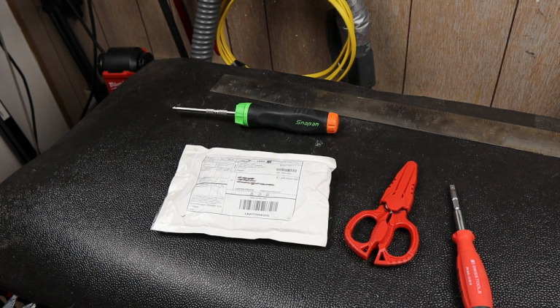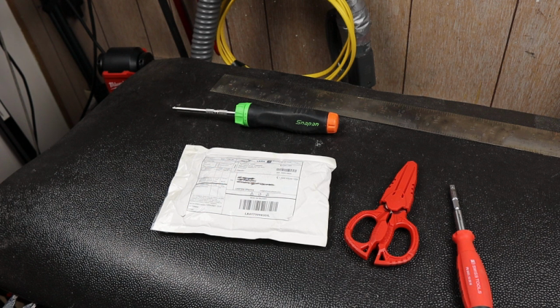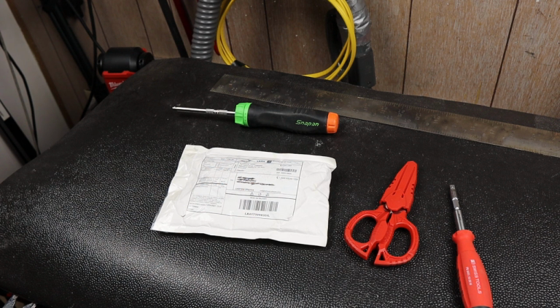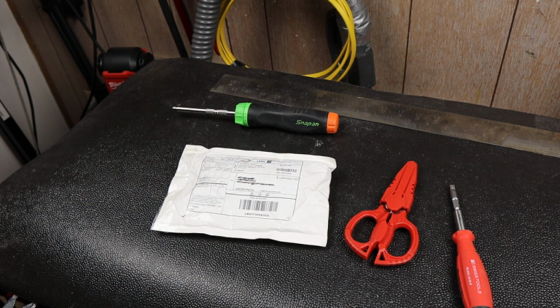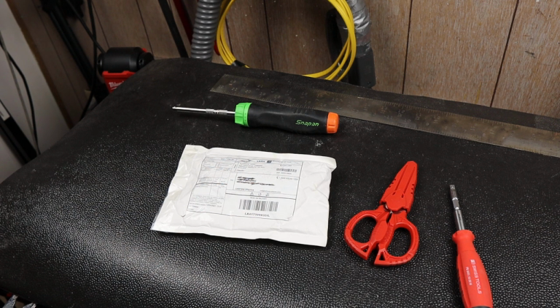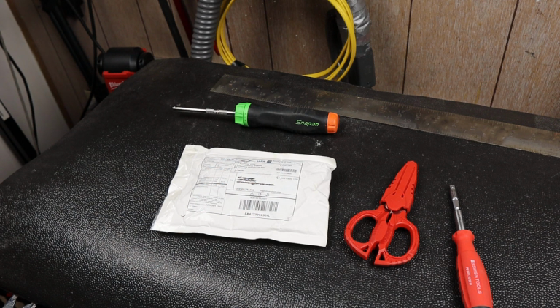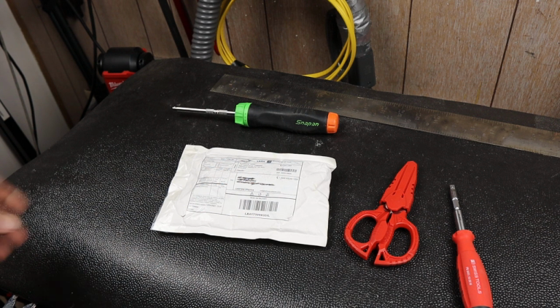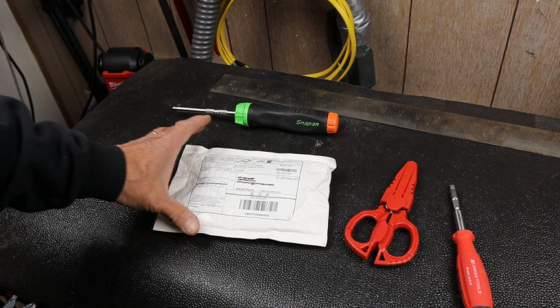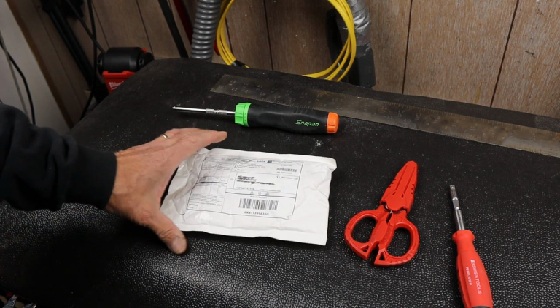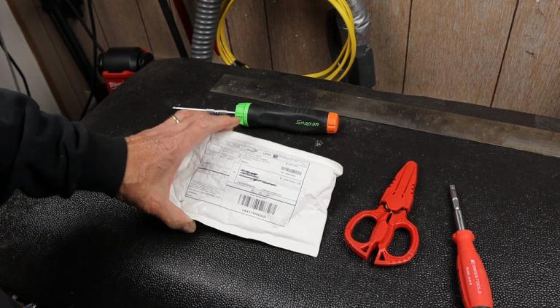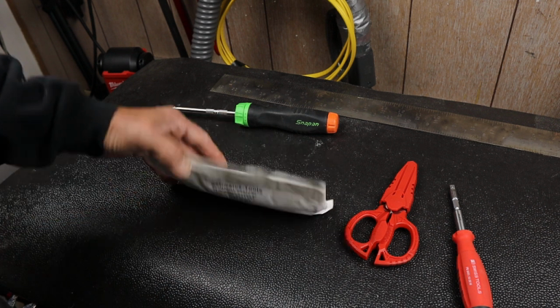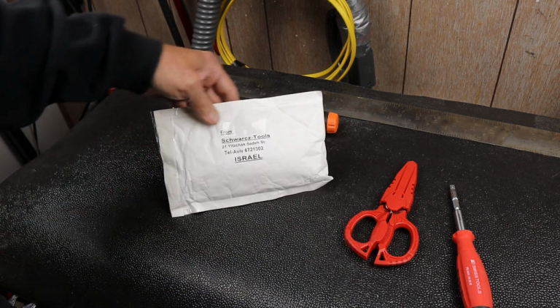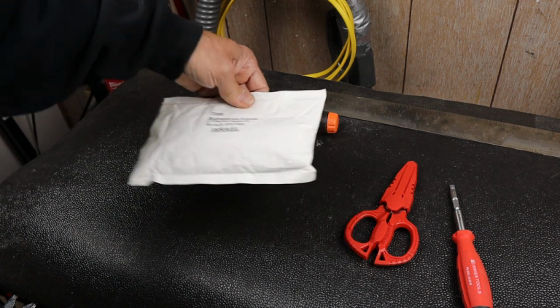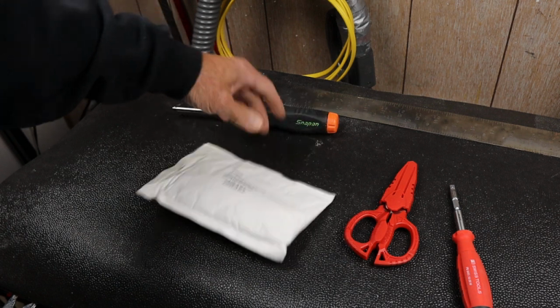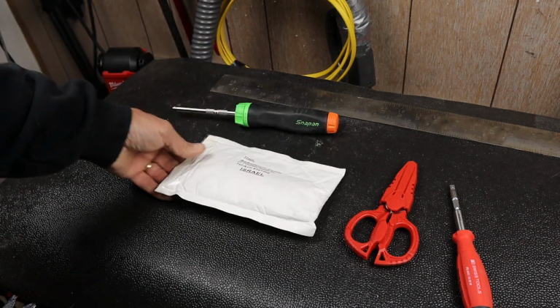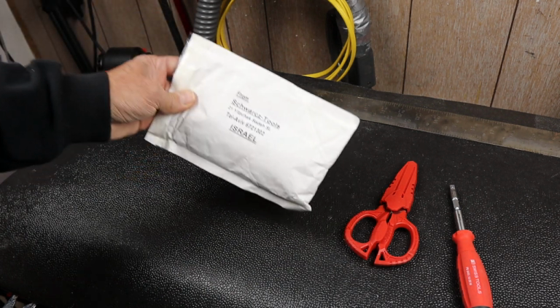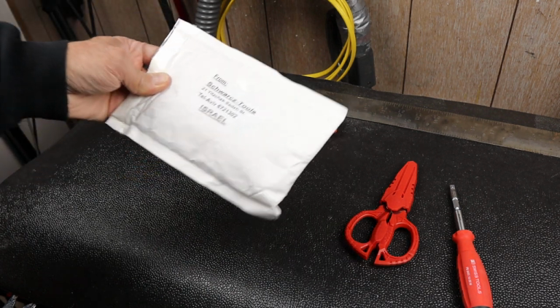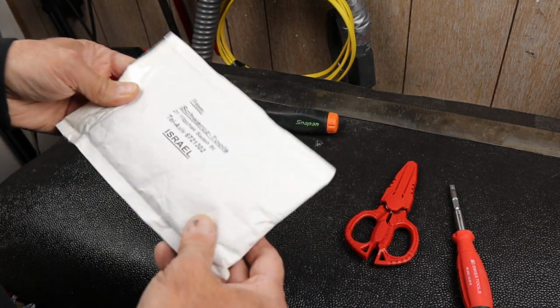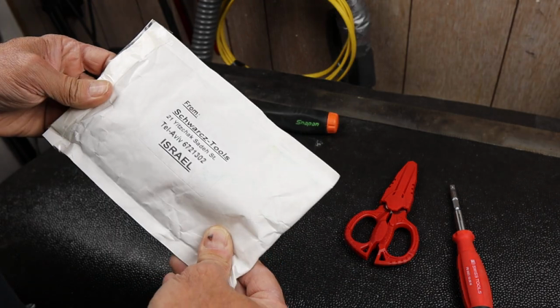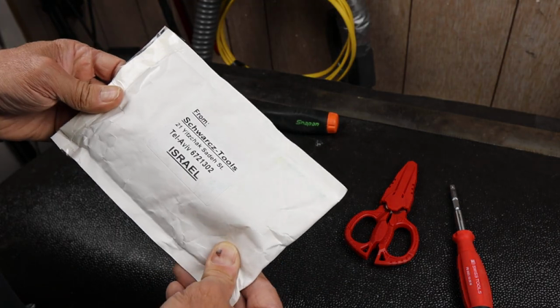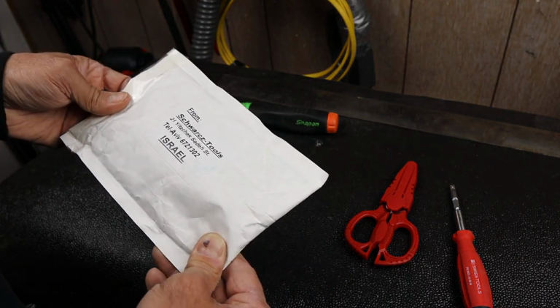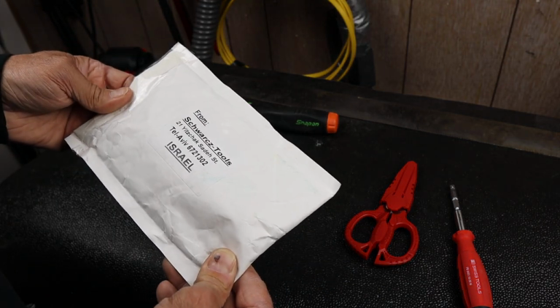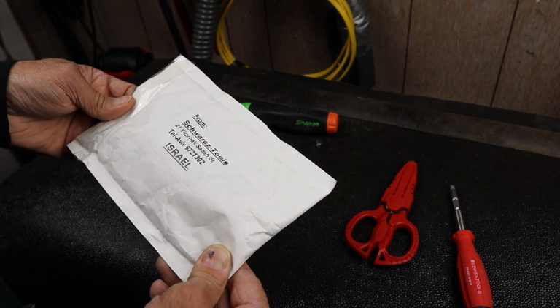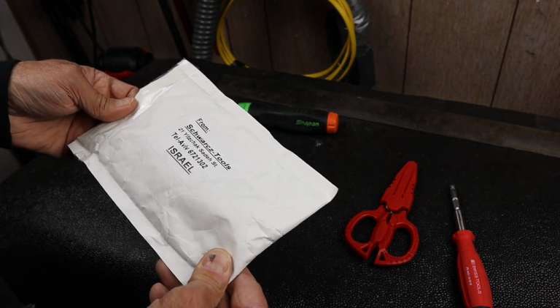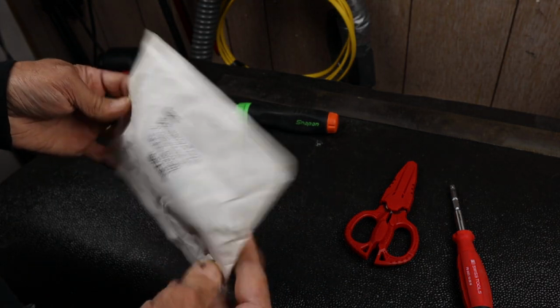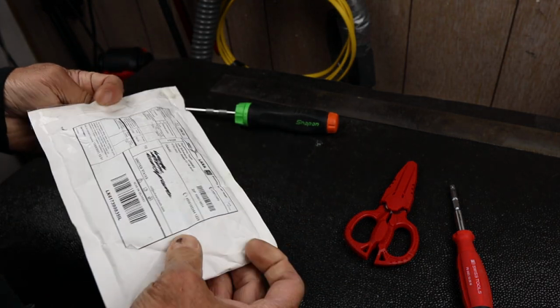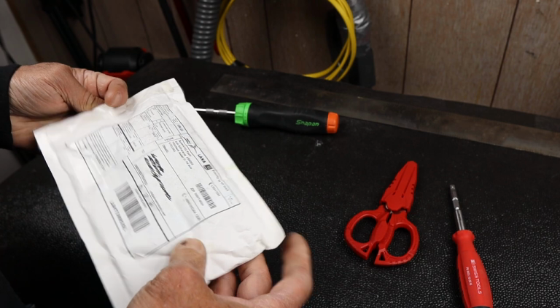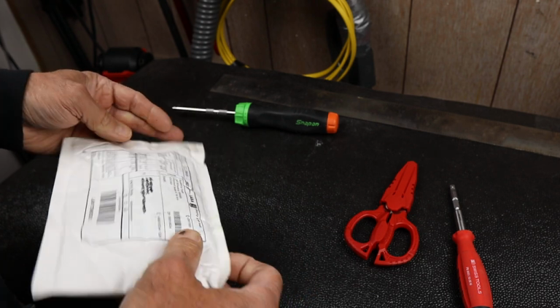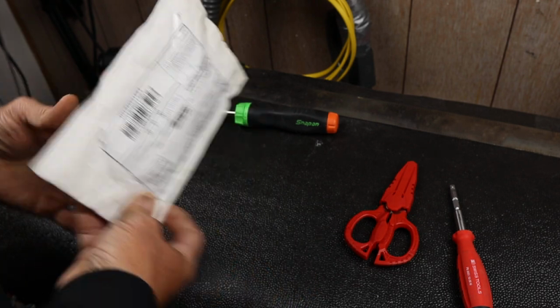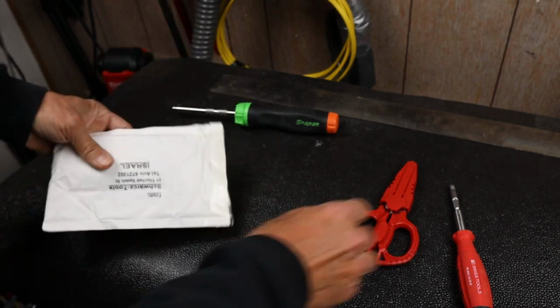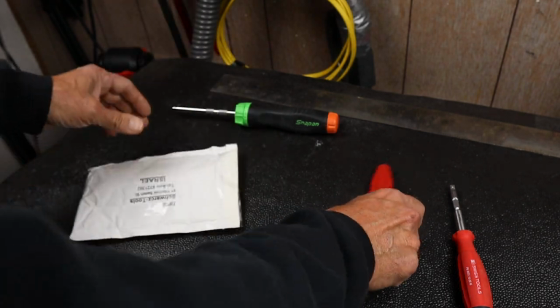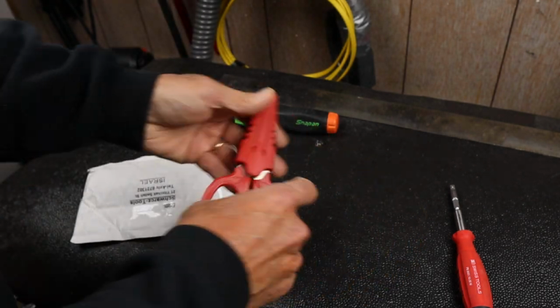Howdy folks, Doc here with LastBestTool and today I've got a quick unboxing all the way from Tel Aviv, Israel. You can probably imagine what this thing is, so let's crack it open.